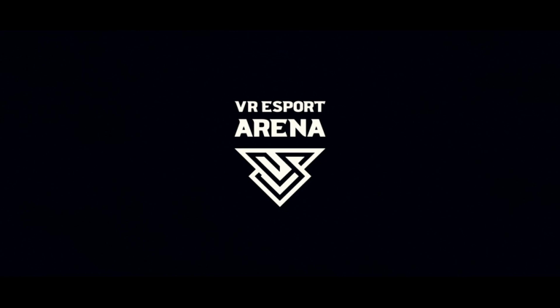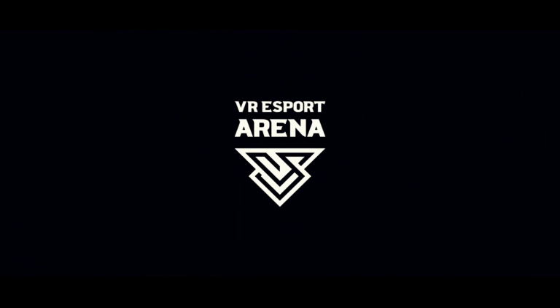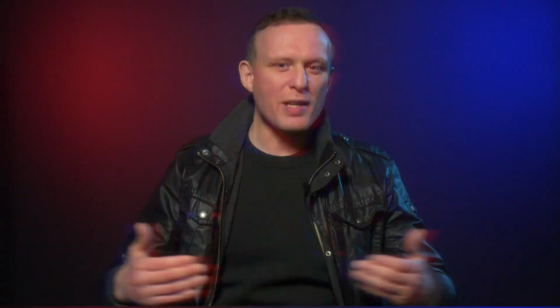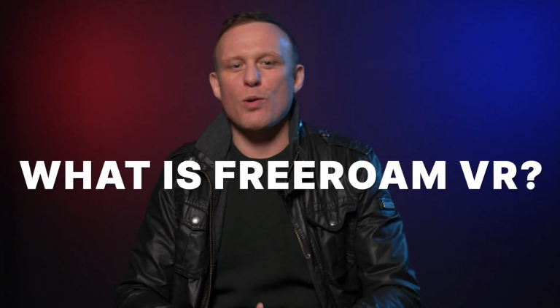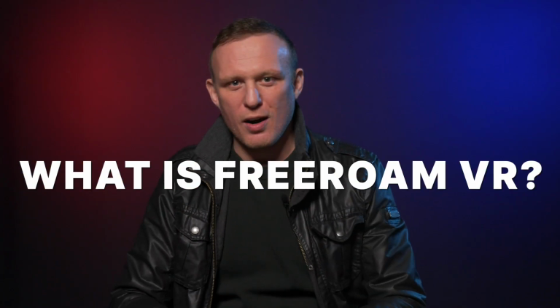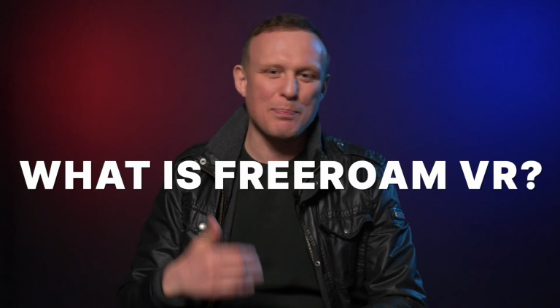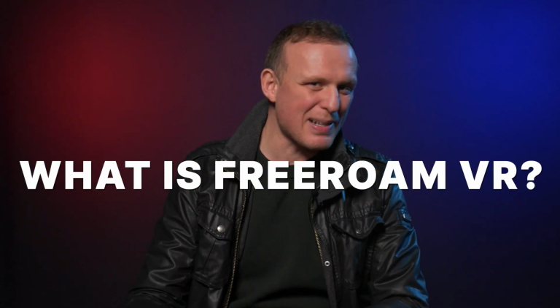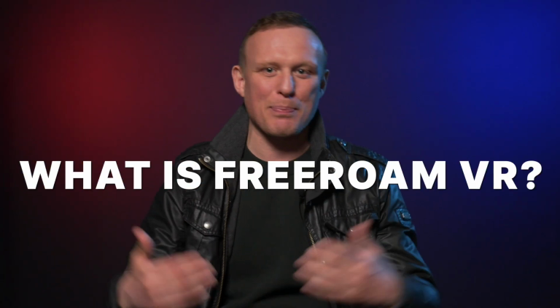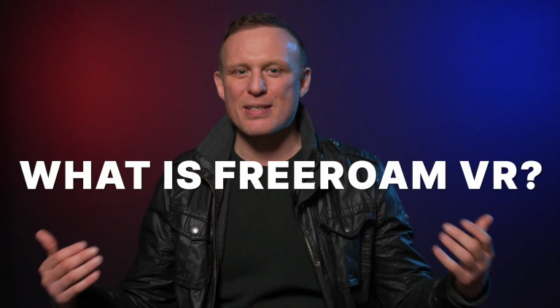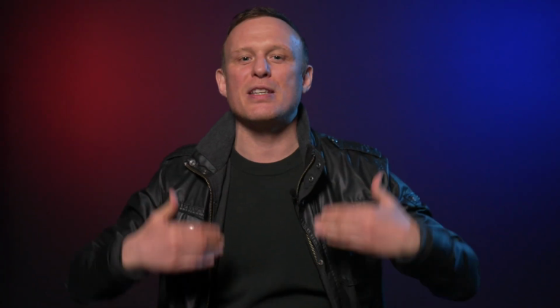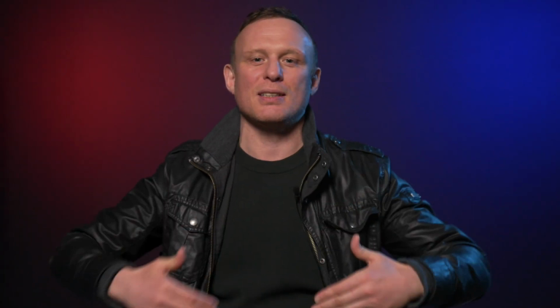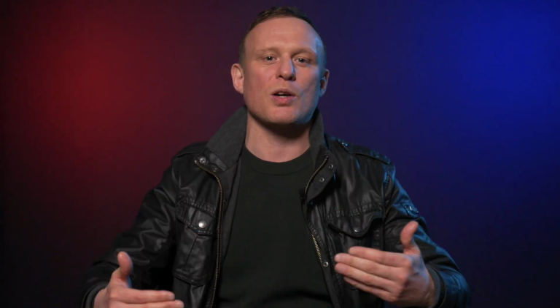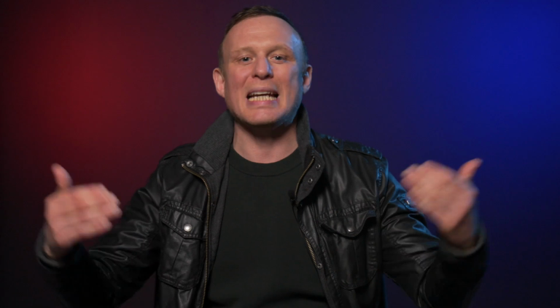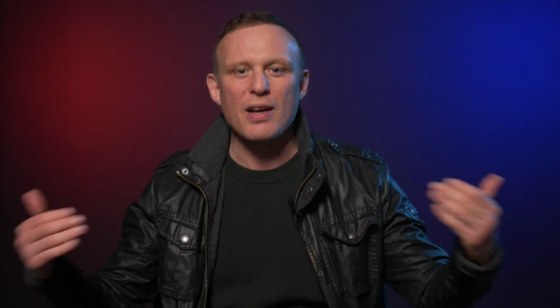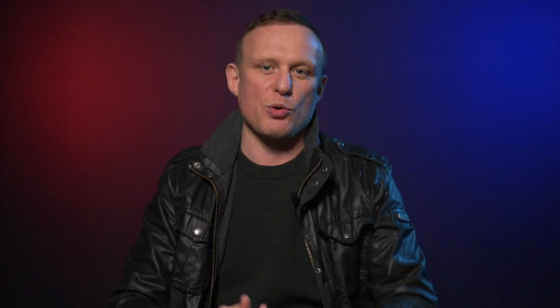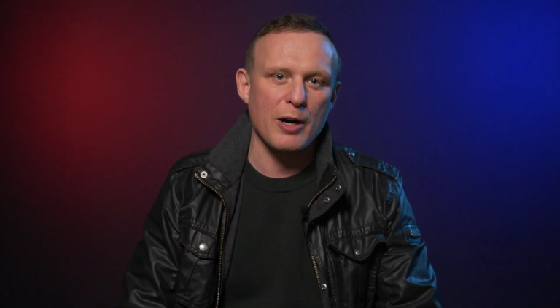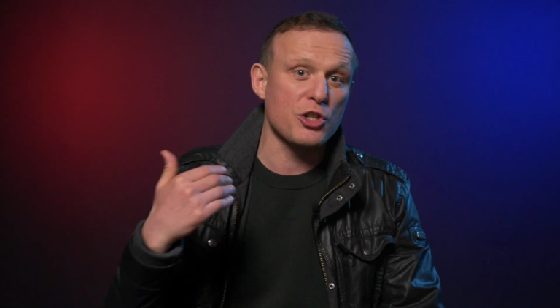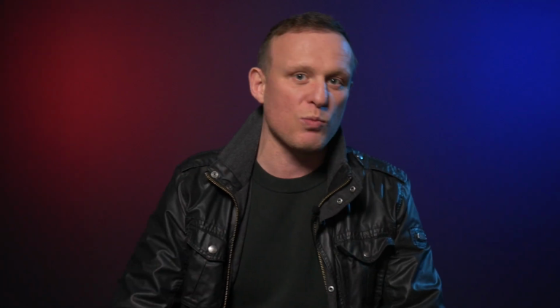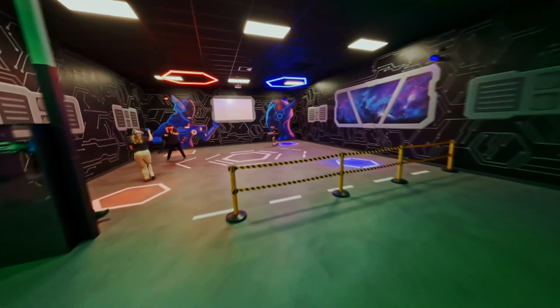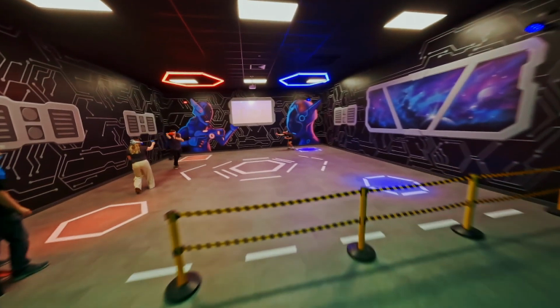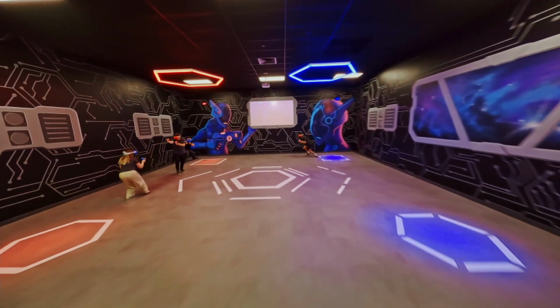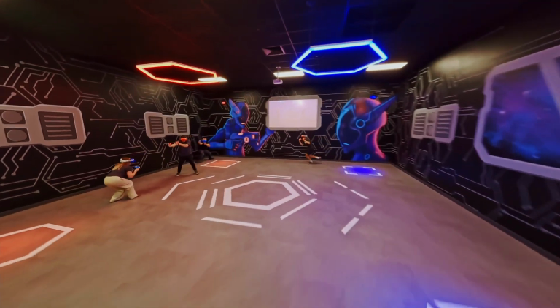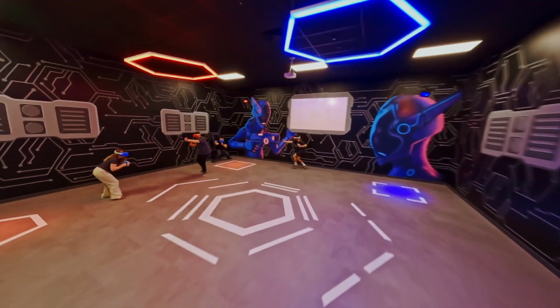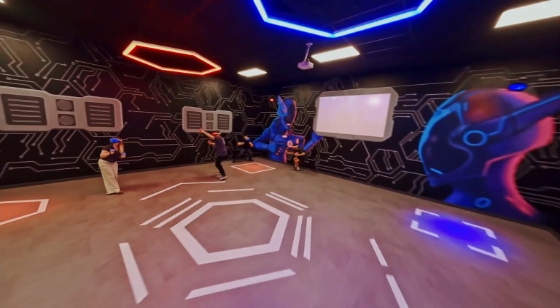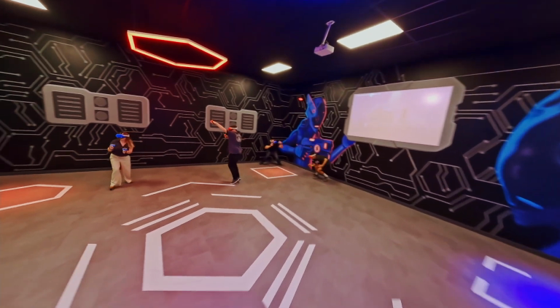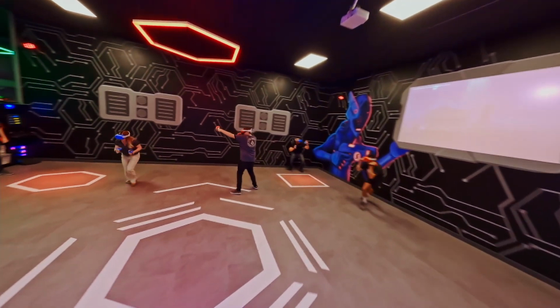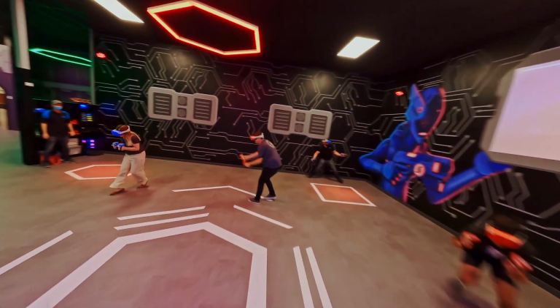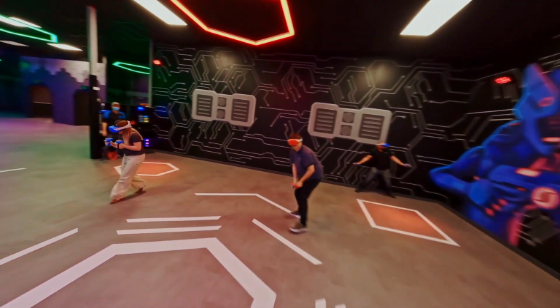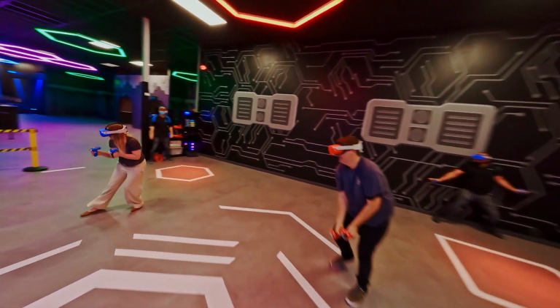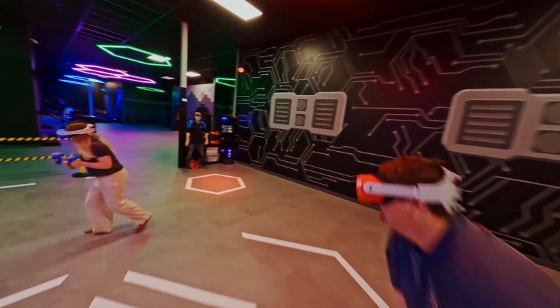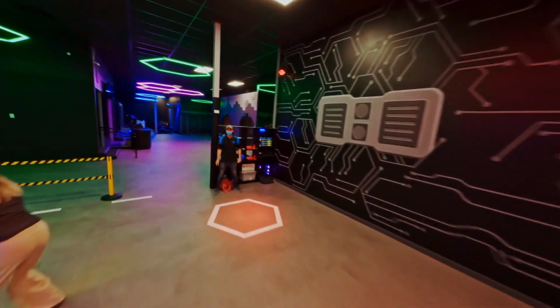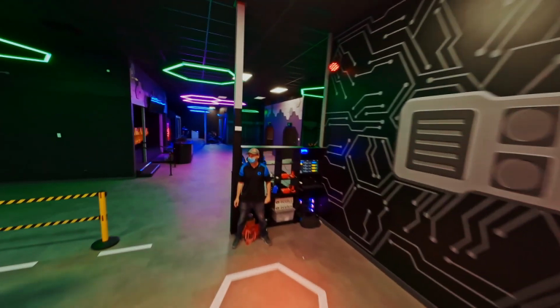So what is Free Roam VR? To put it simply, players now have the ability to walk around in virtual environments just as they would in real life, untethered and unconstricted by the bulk of heavy VR equipment of years prior.